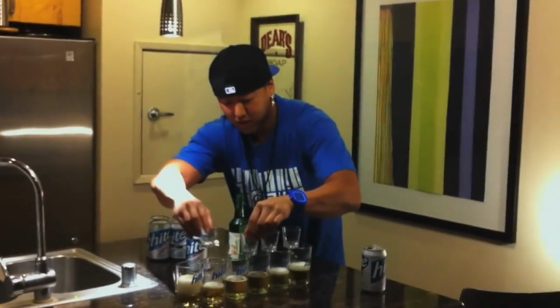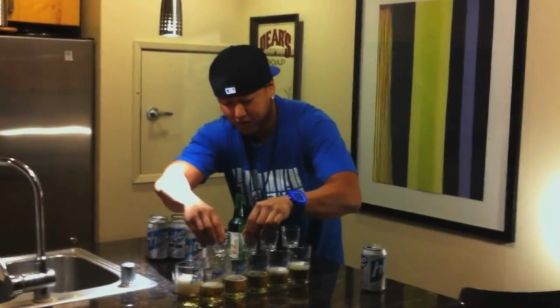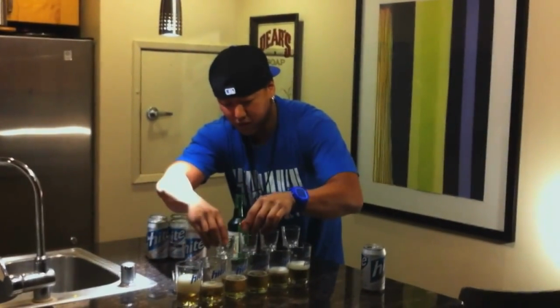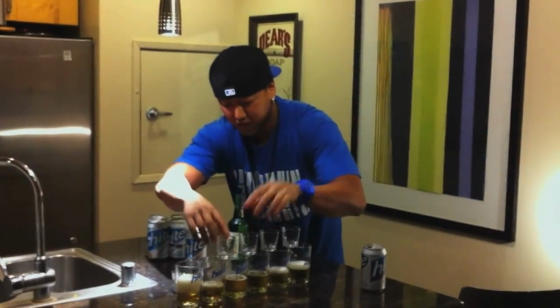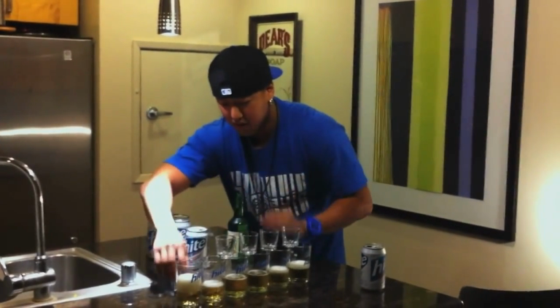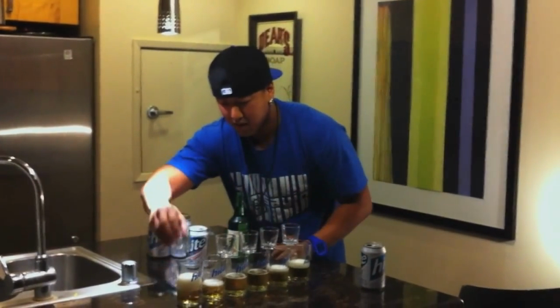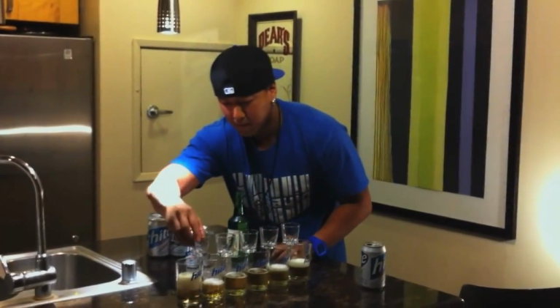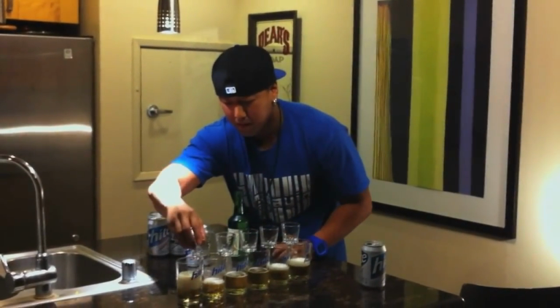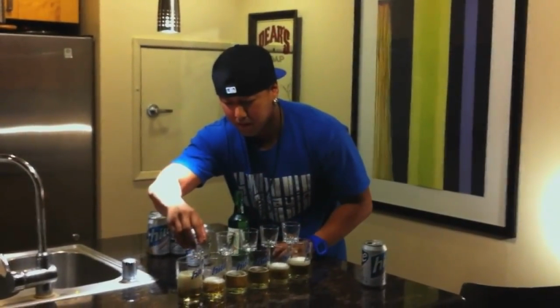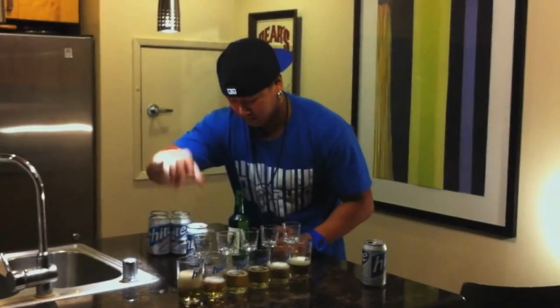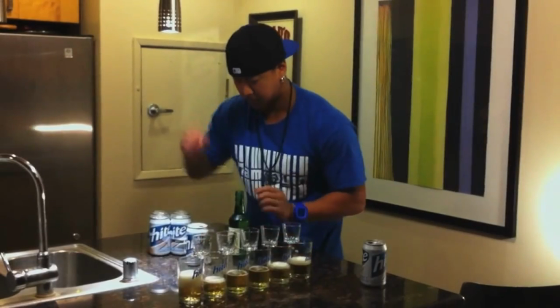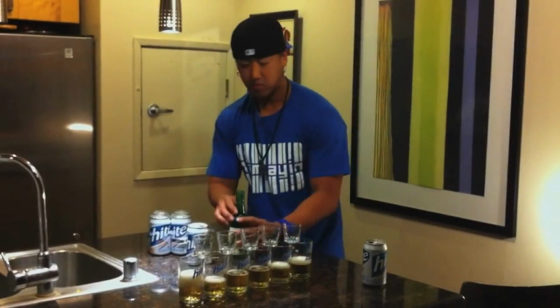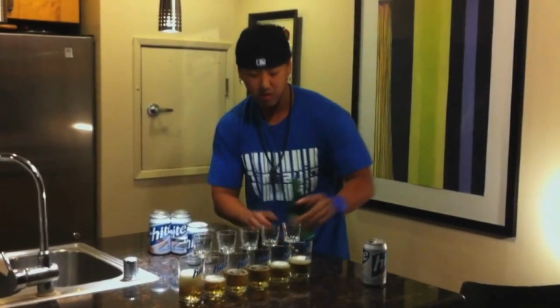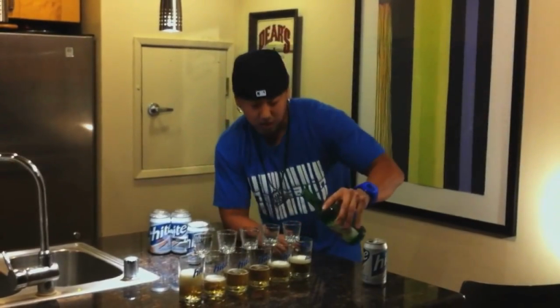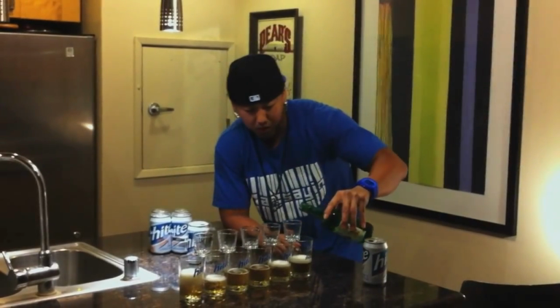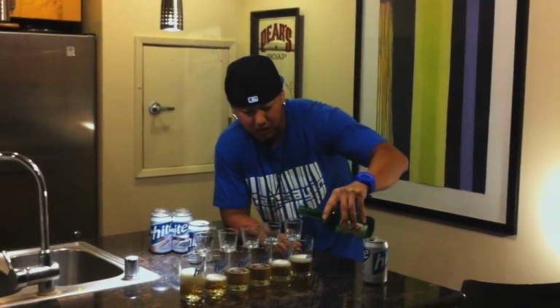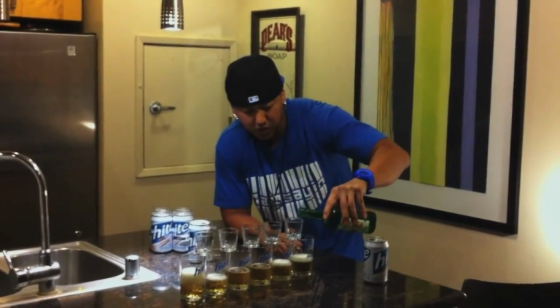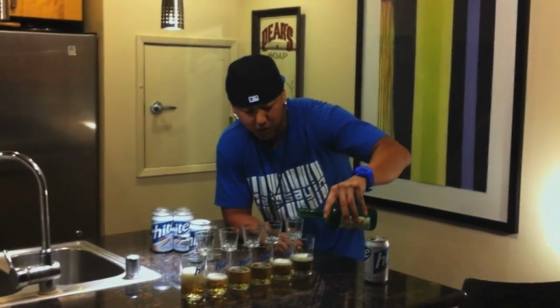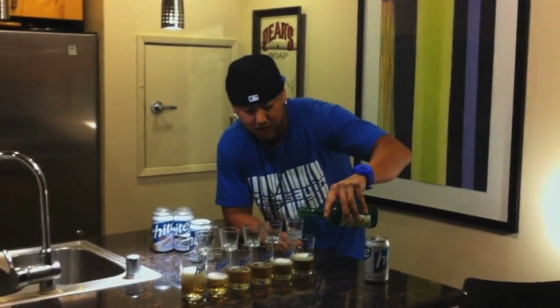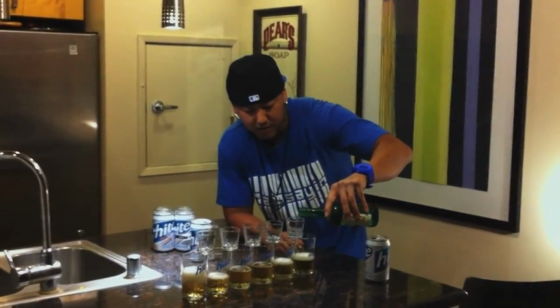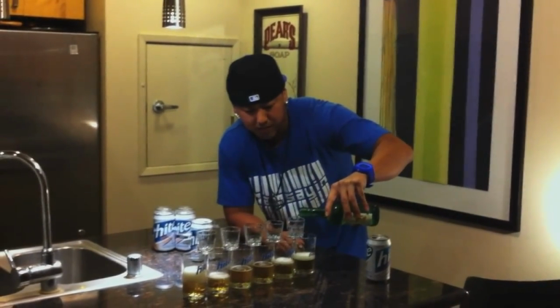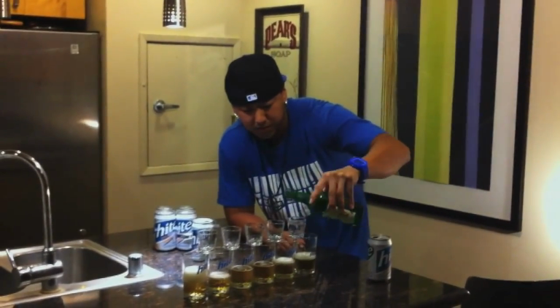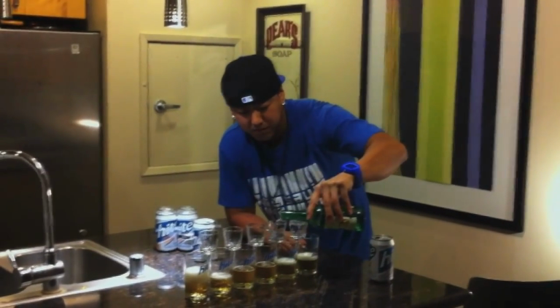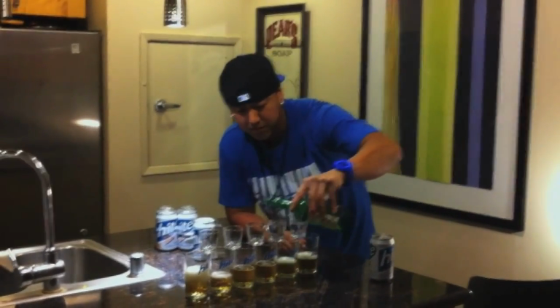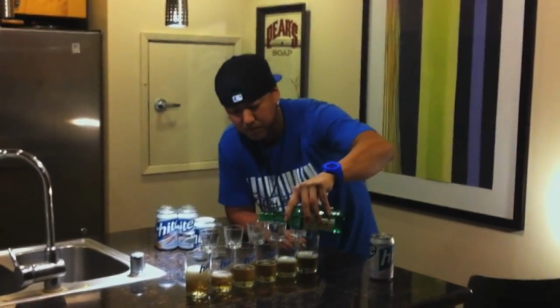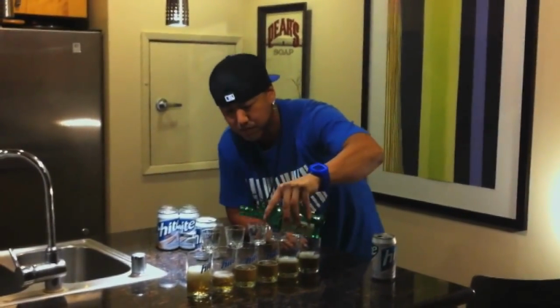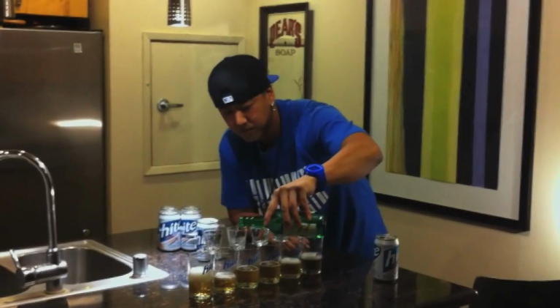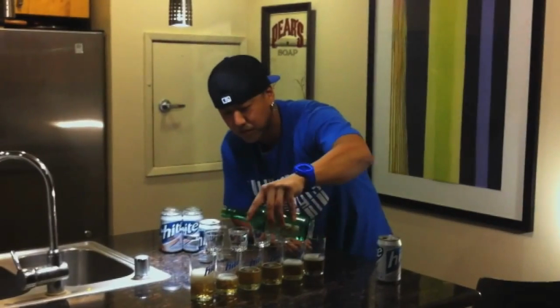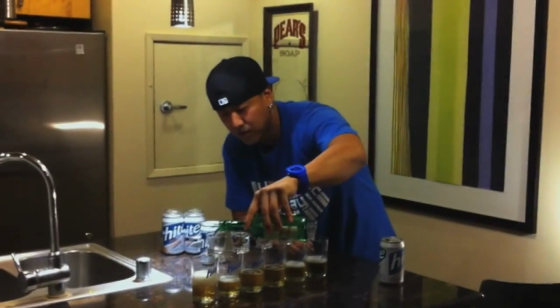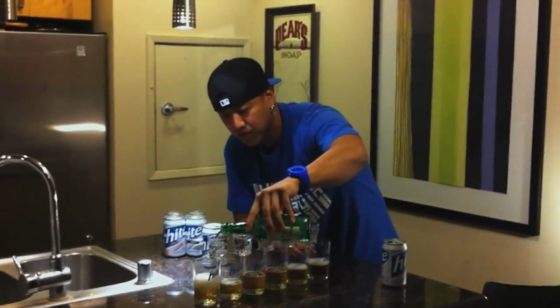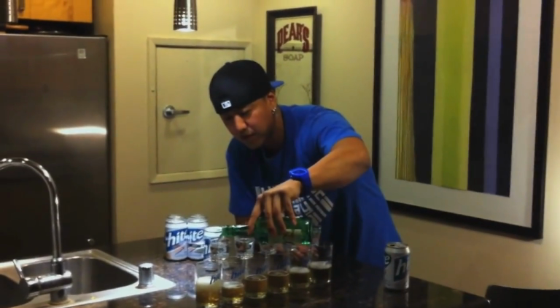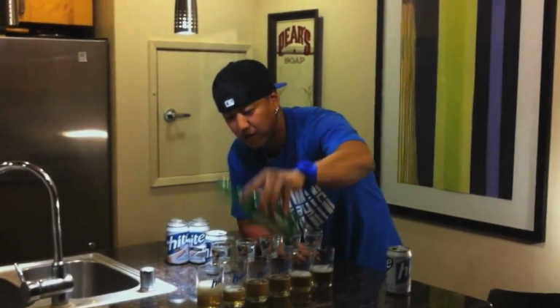So let's place it up first. Pour the Chang Mi Sur all the way to the top. There we go.